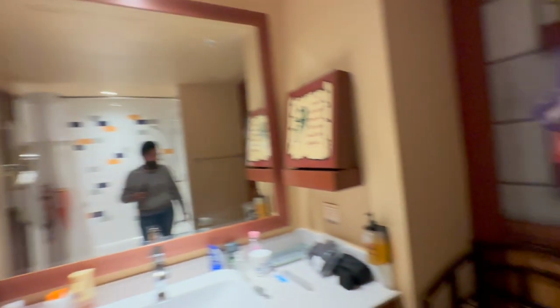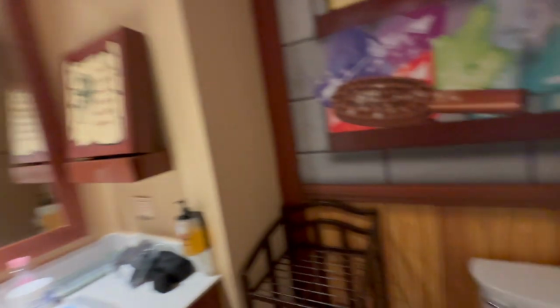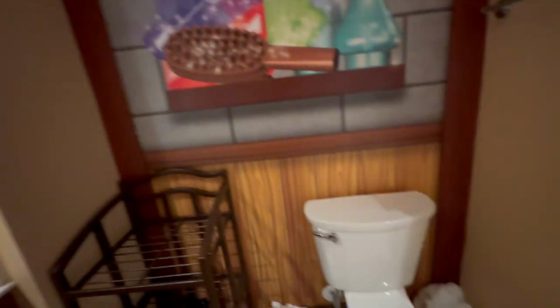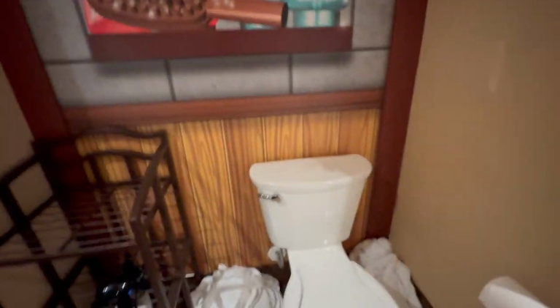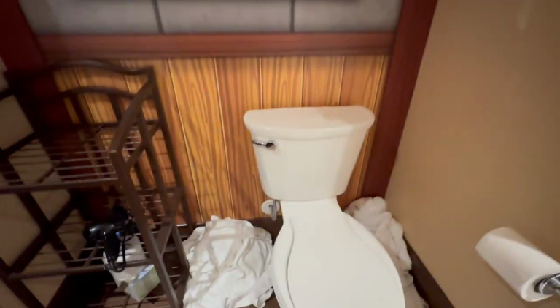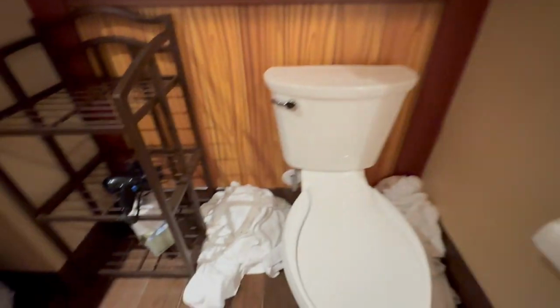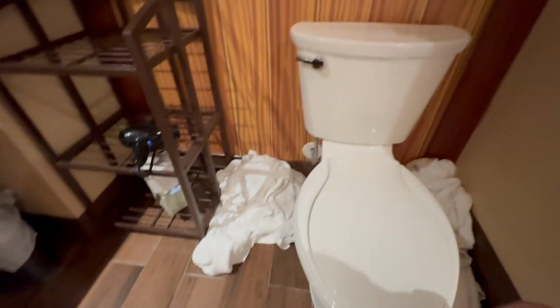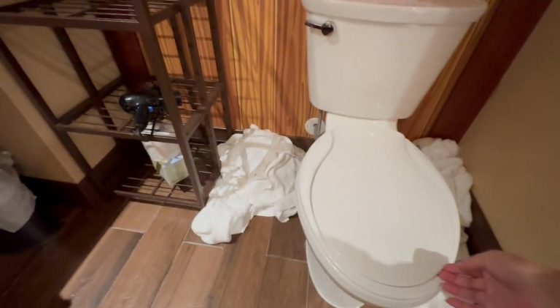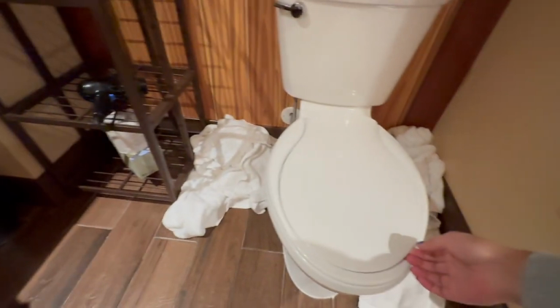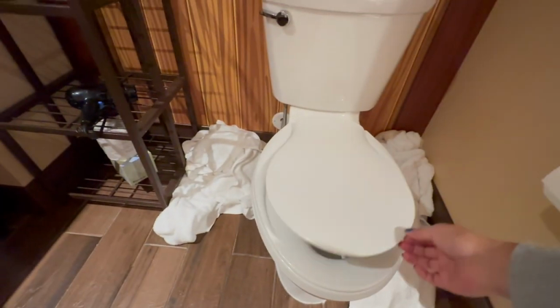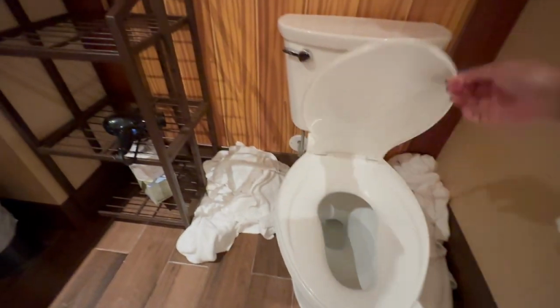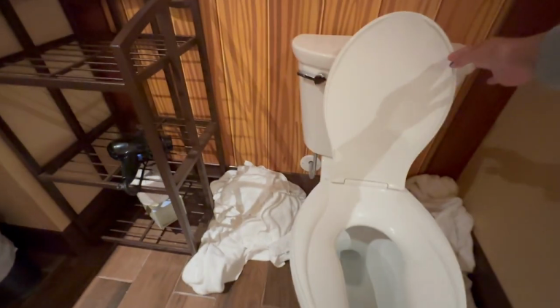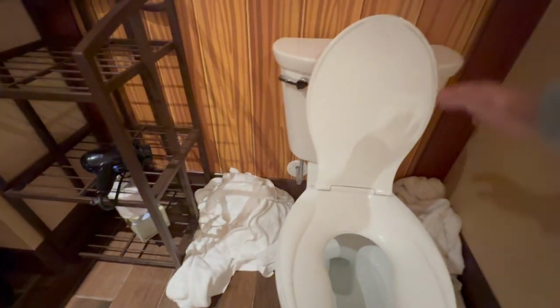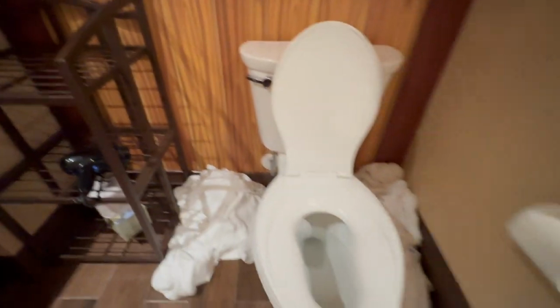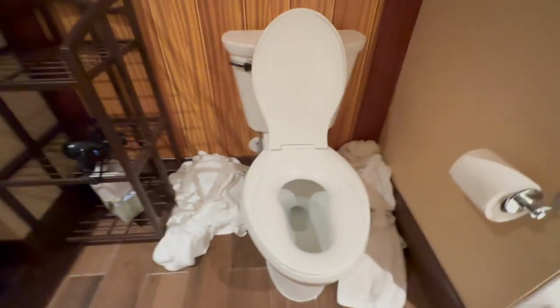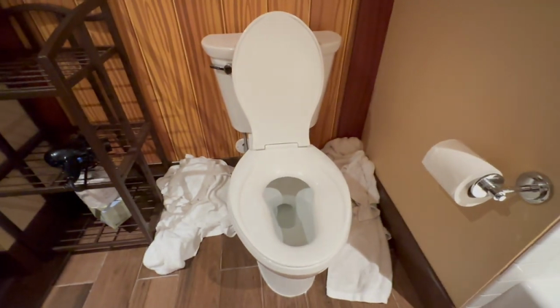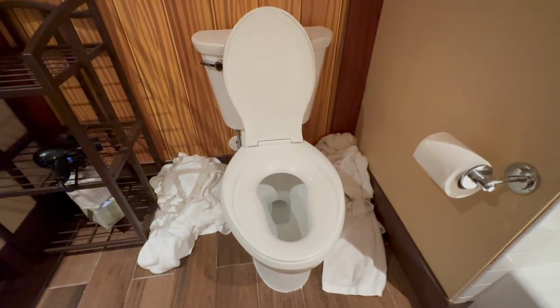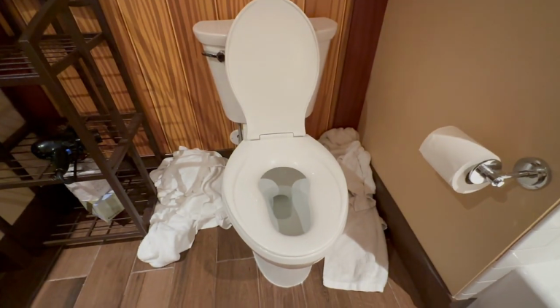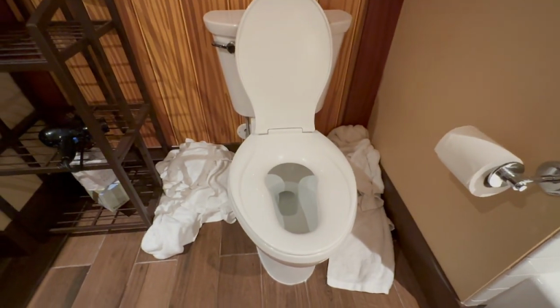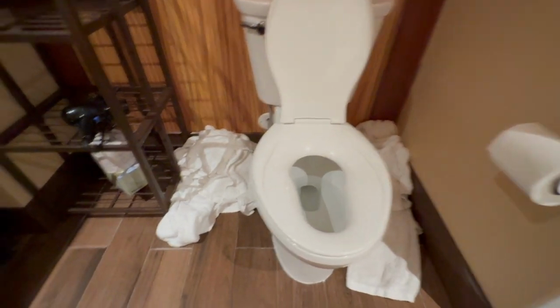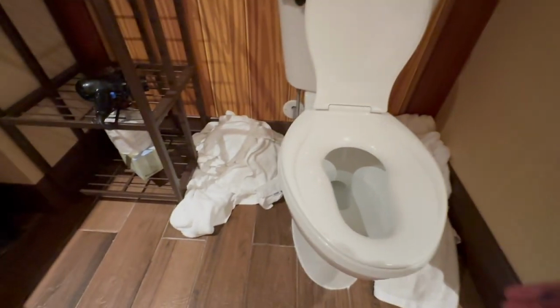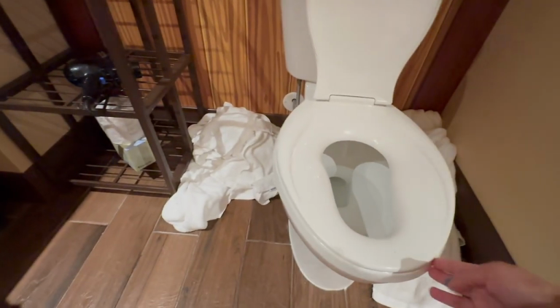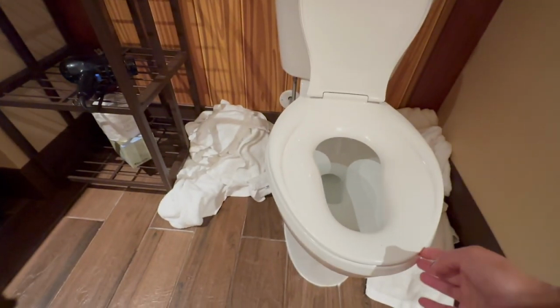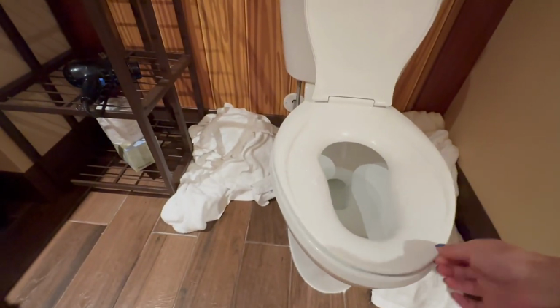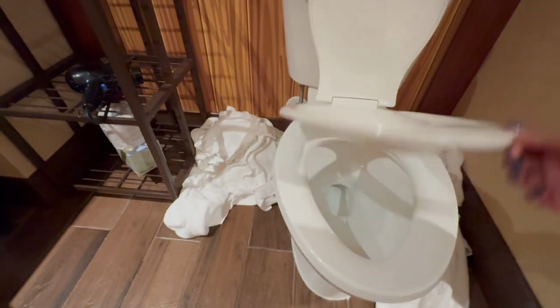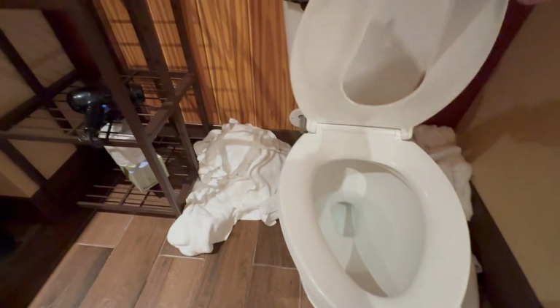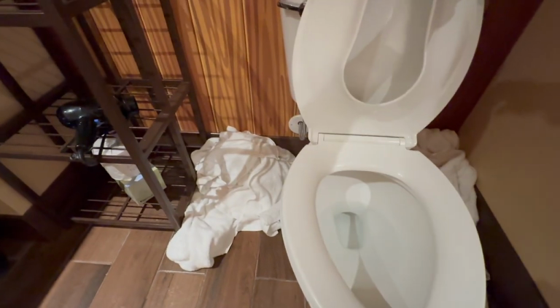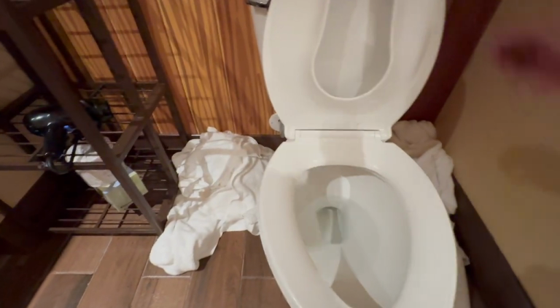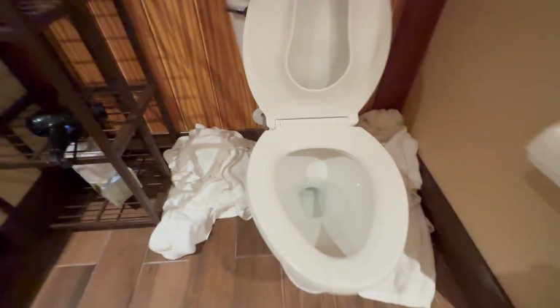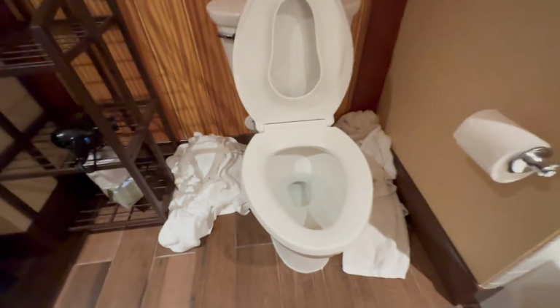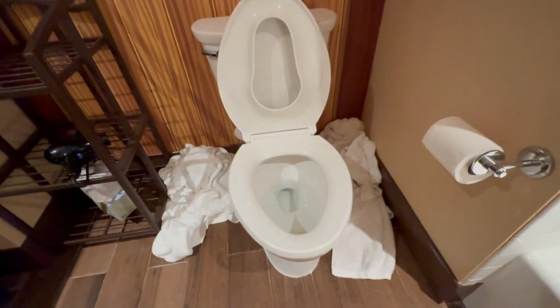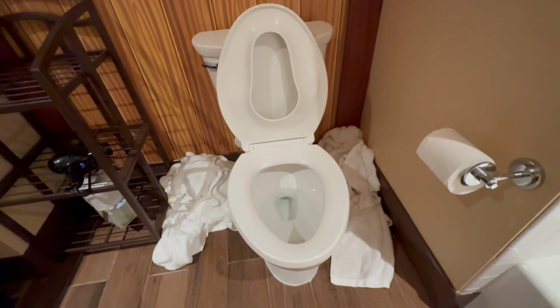There is a bar to hang your towels here and also some hooks where you can probably hang two towels. Another important thing to note: the toilet is a two-in-one, so you have a smaller seat for little kids and the regular seat for everyone else.